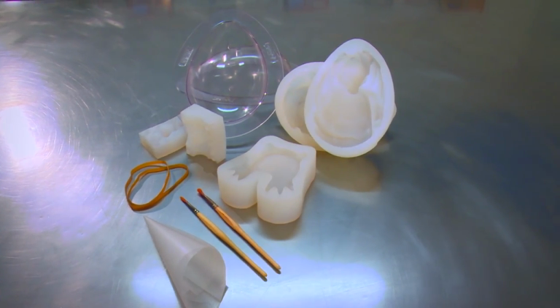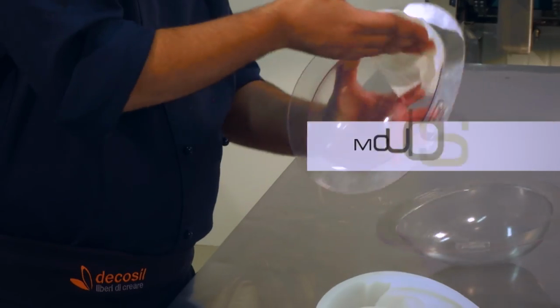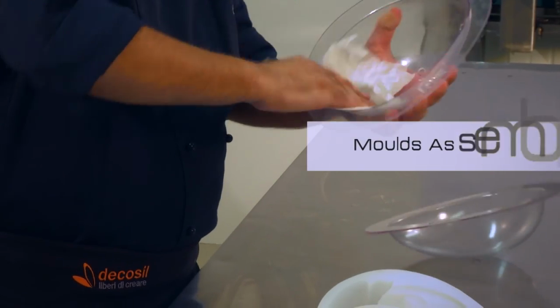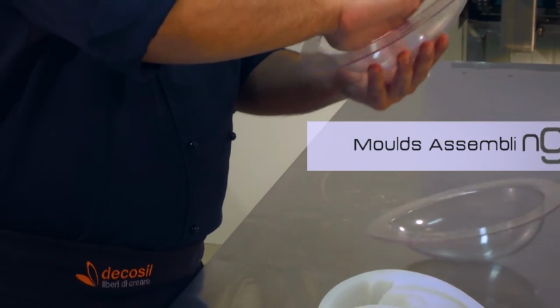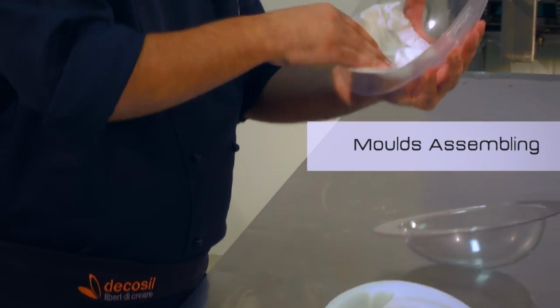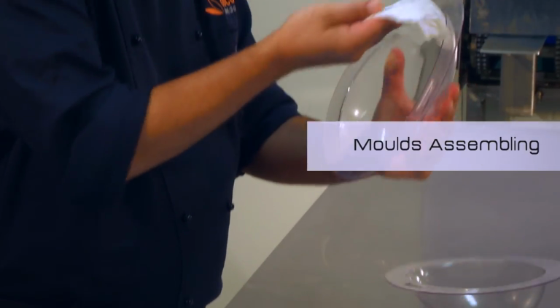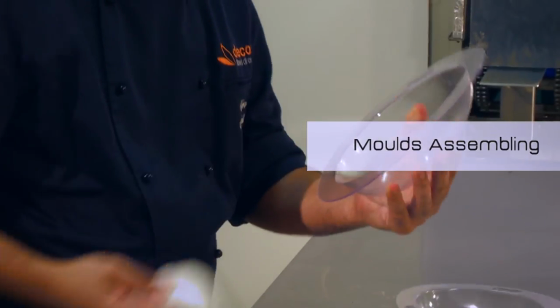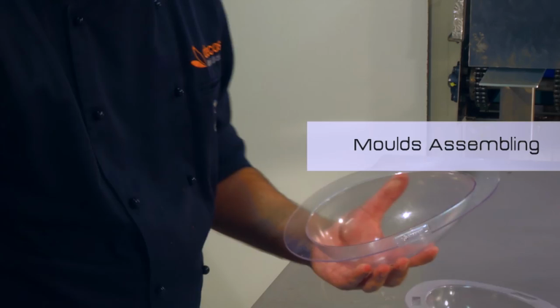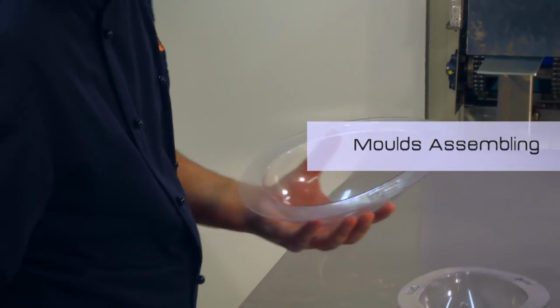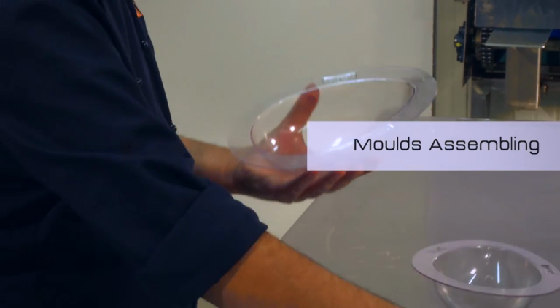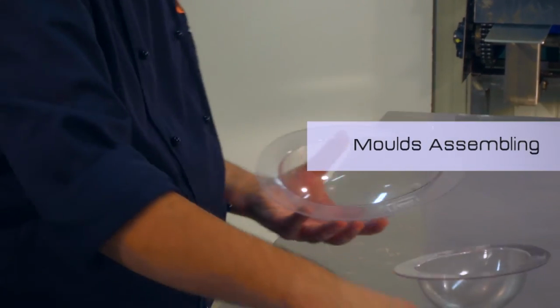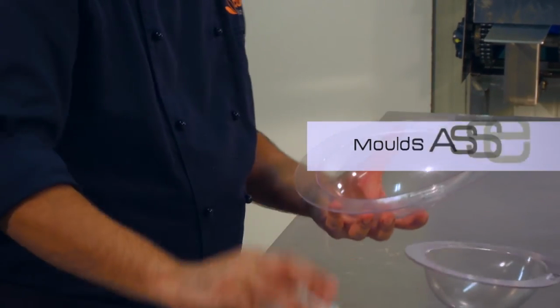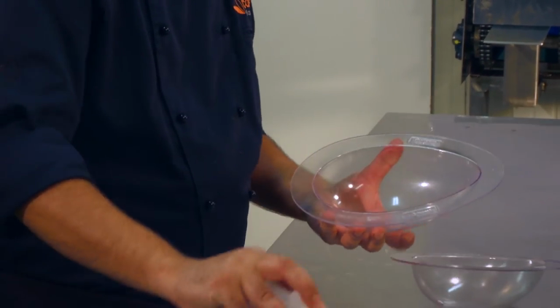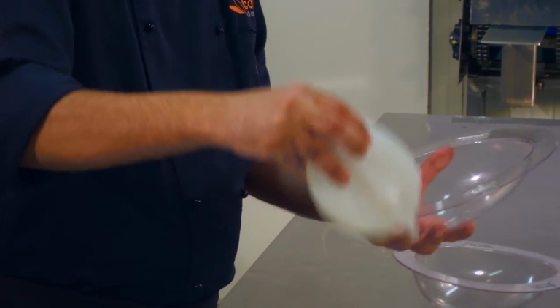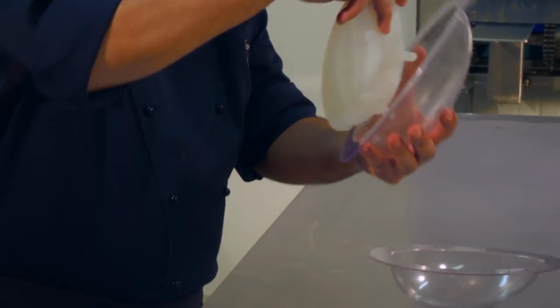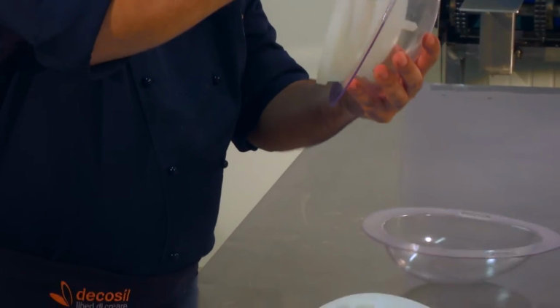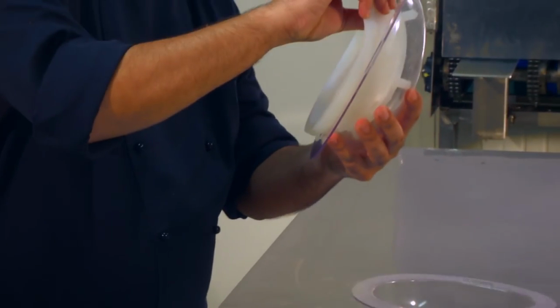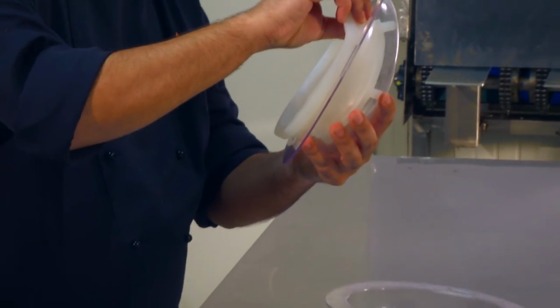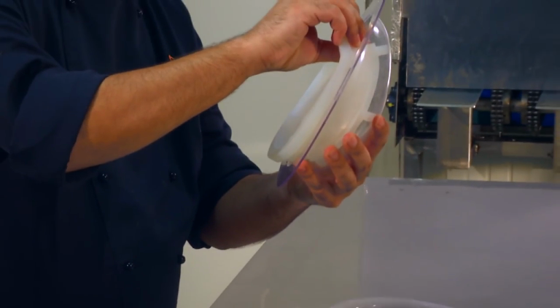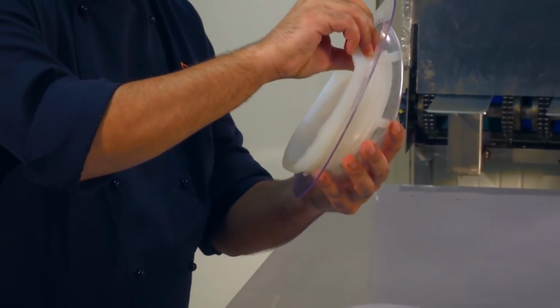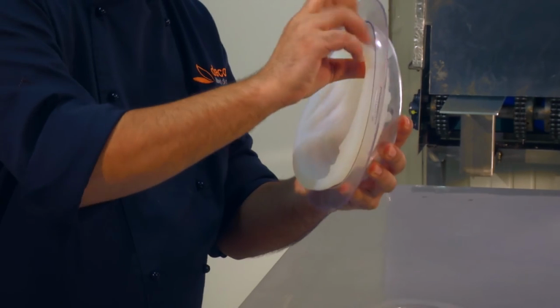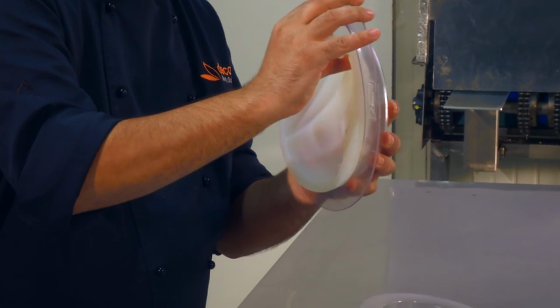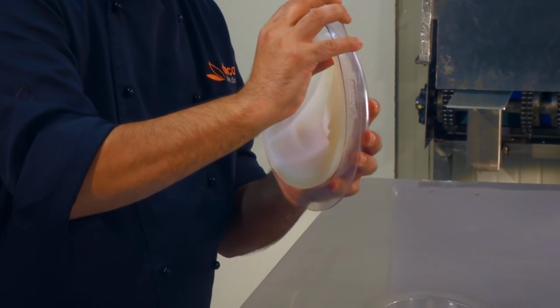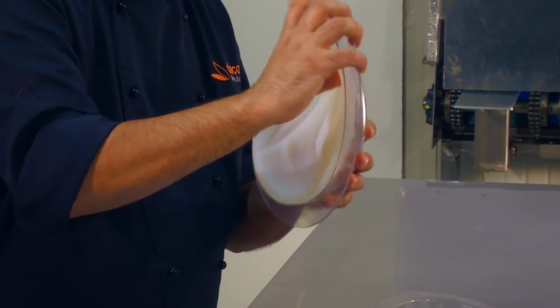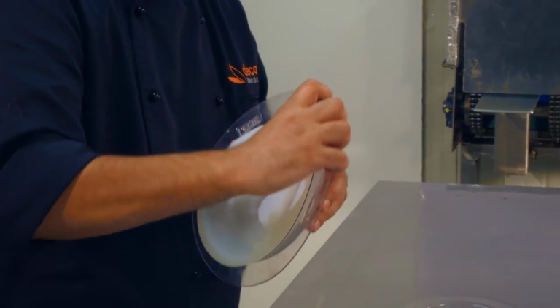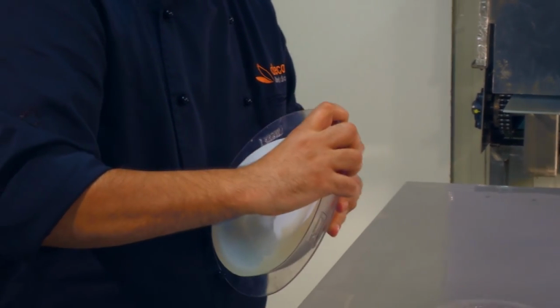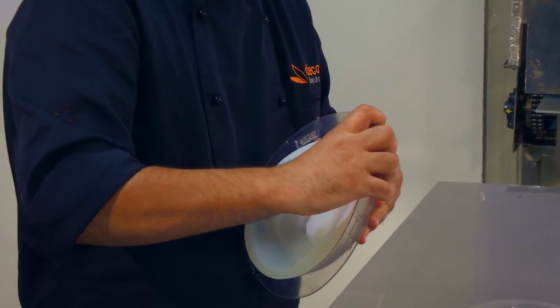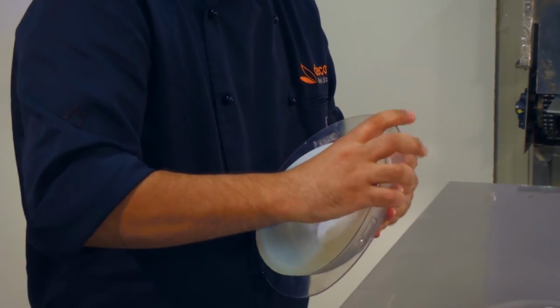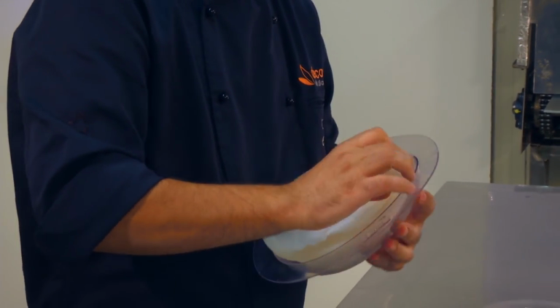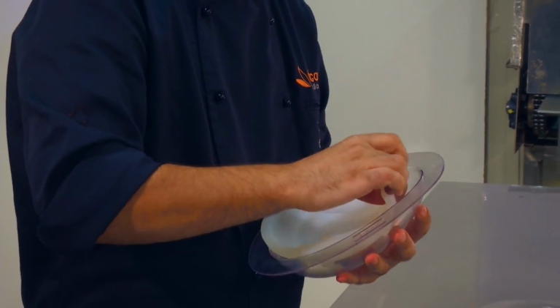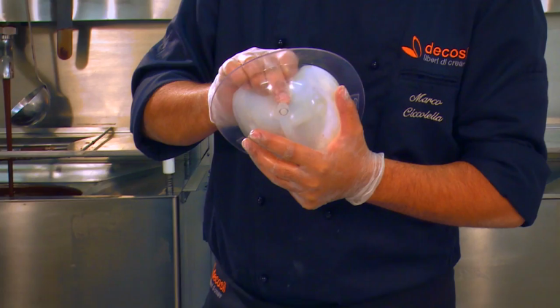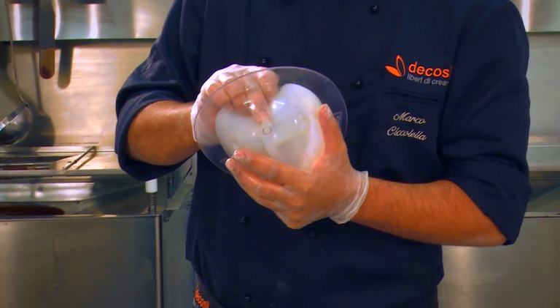With a damp cloth, lightly moisten the surface of the plastic support. Insert the silicone shell mold into the thermoform, making sure that the side edges line up.